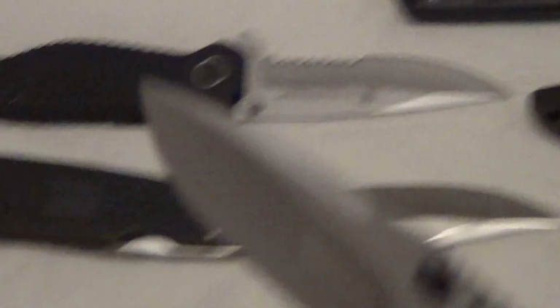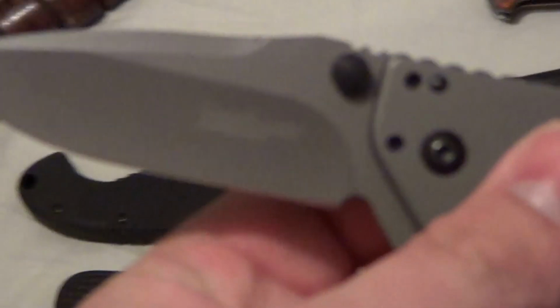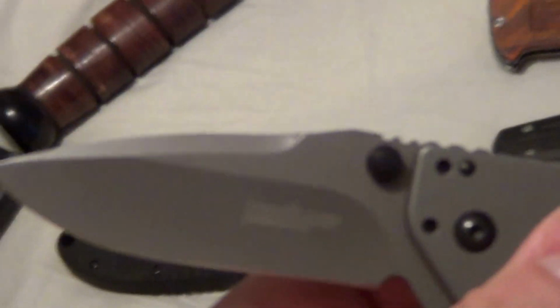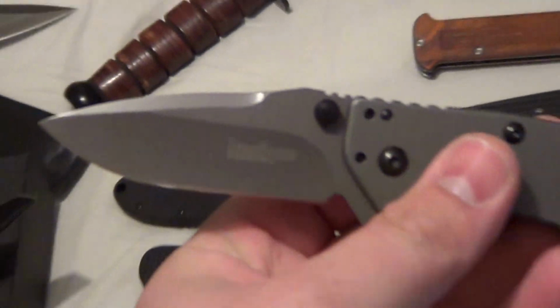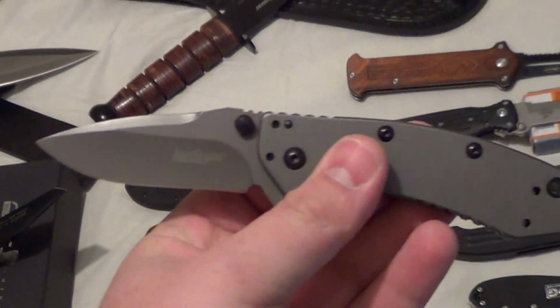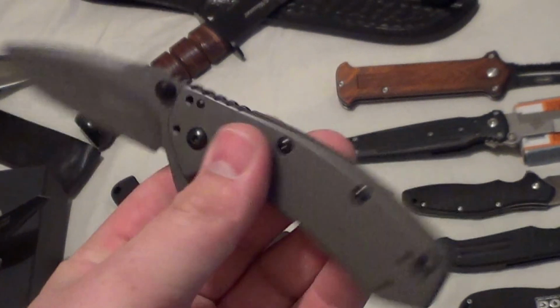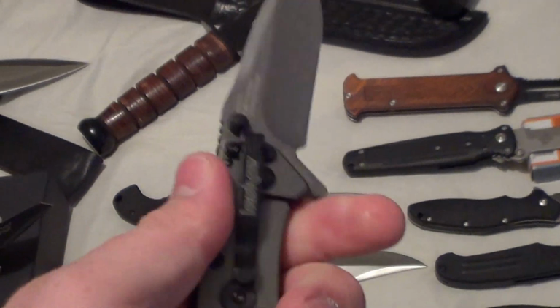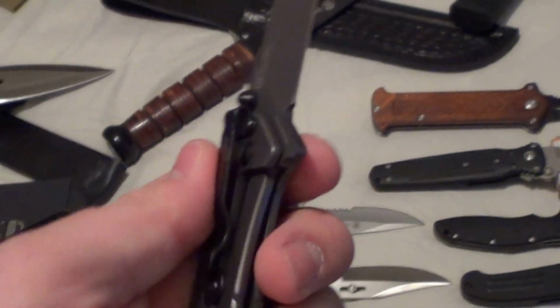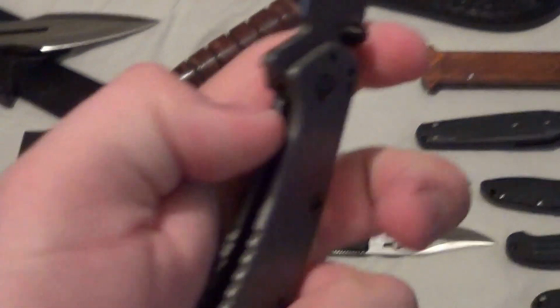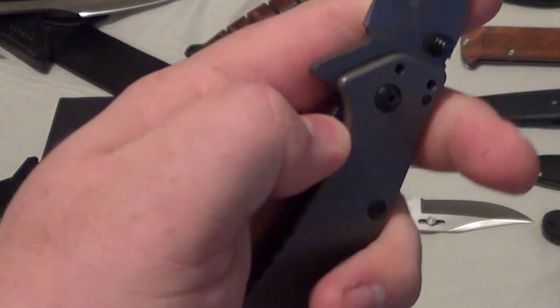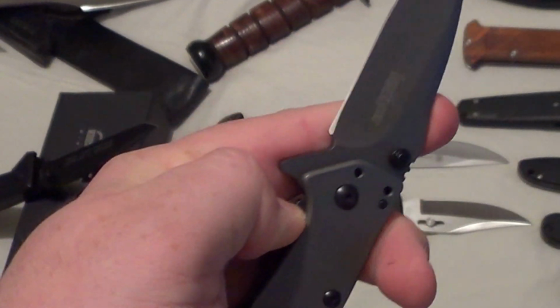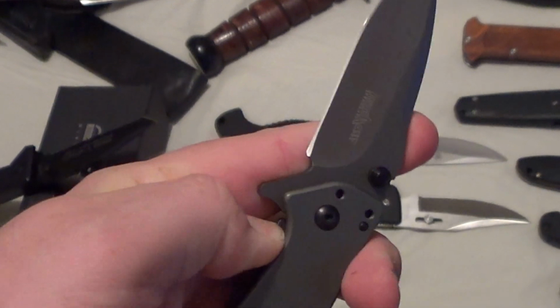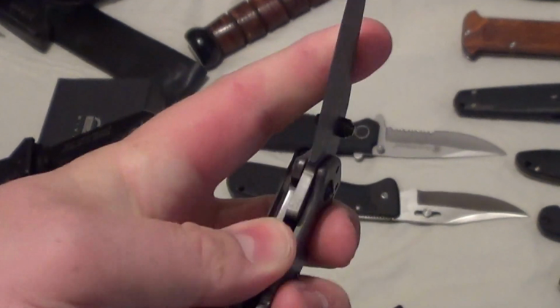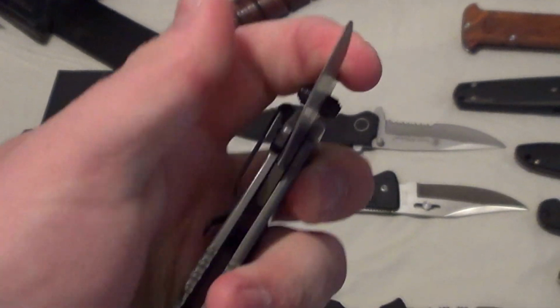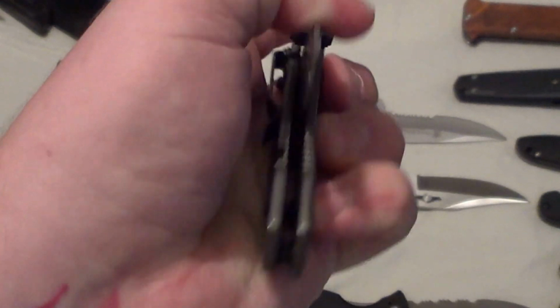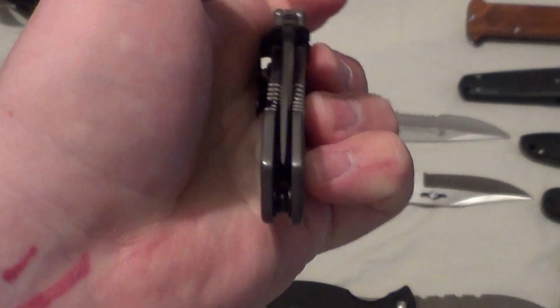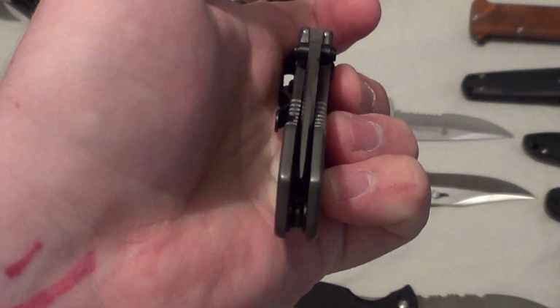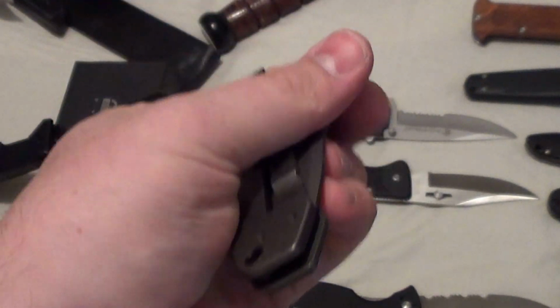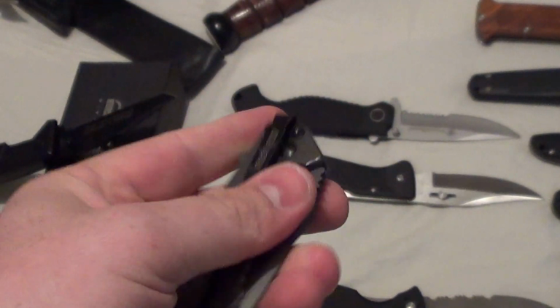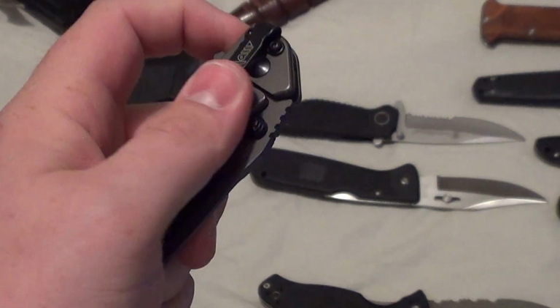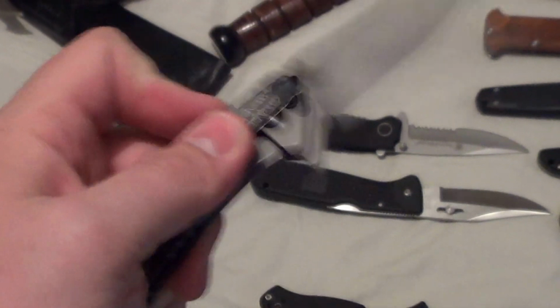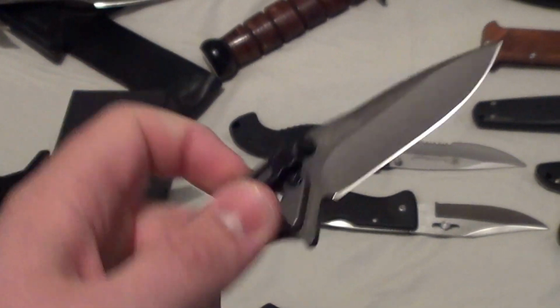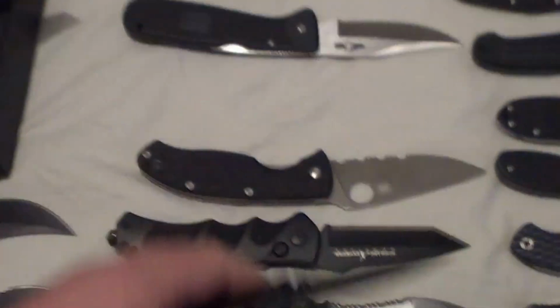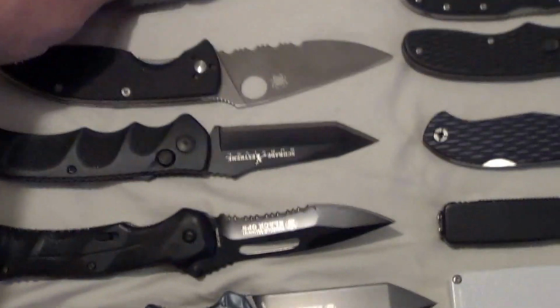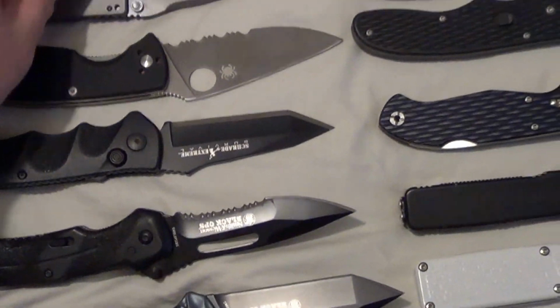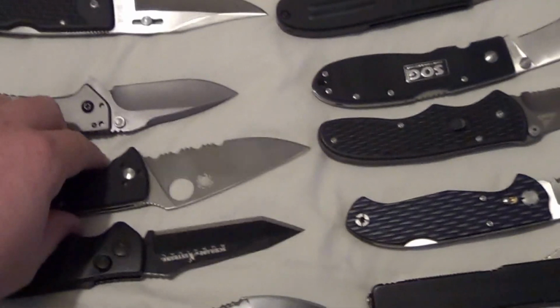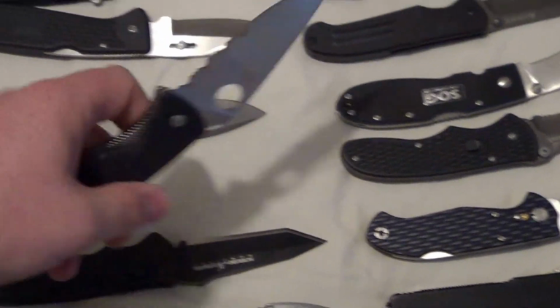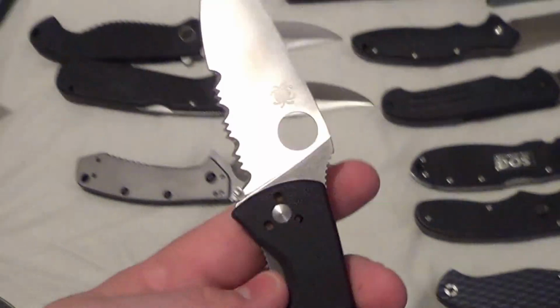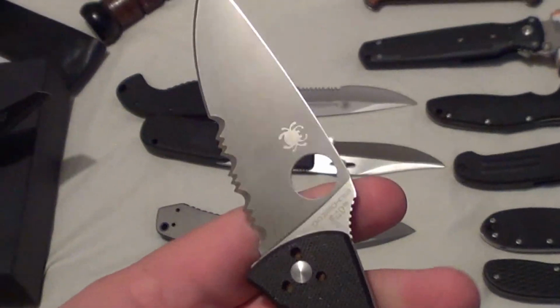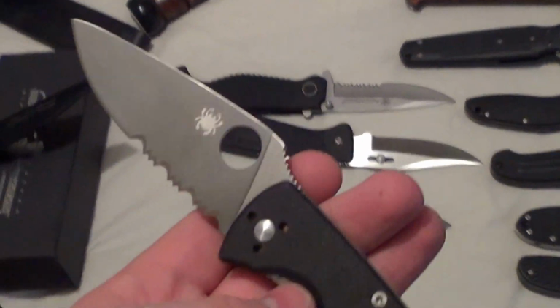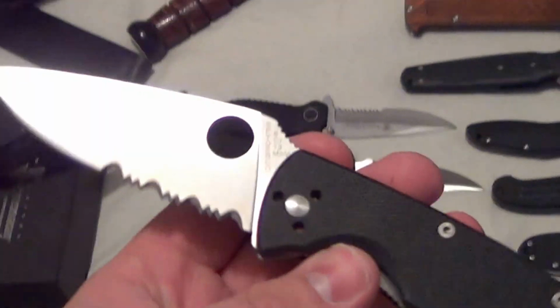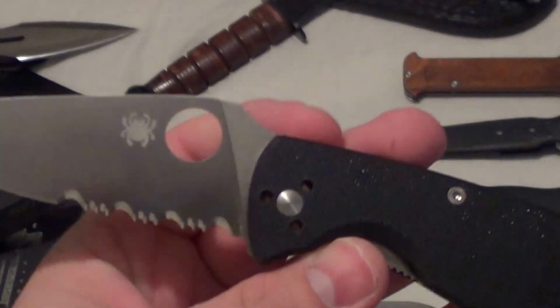Now you got the Kershaw Cryo — I carried this yesterday, was going to show it to somebody but they left before I had the chance. Great centering, opens quickly, great knife.